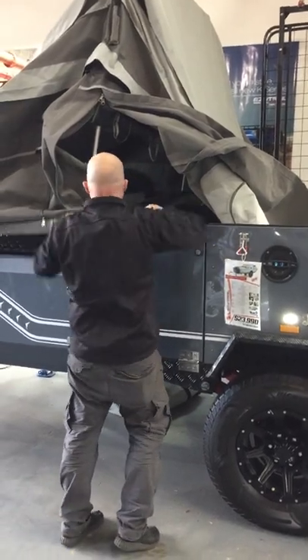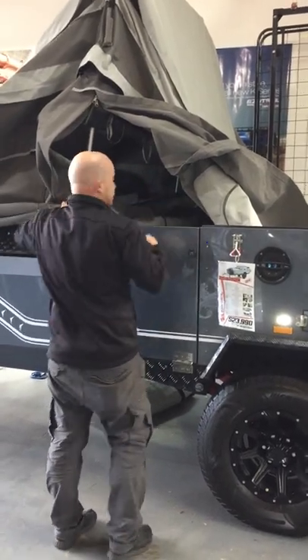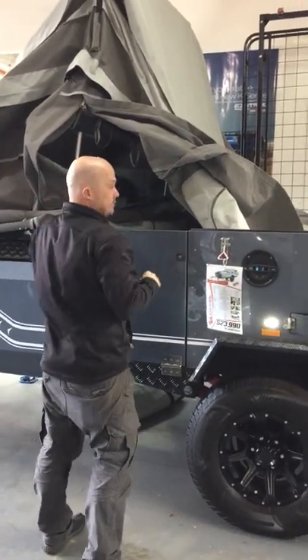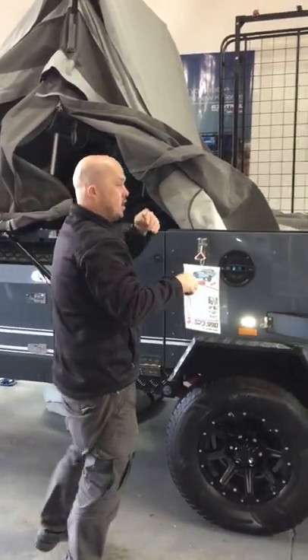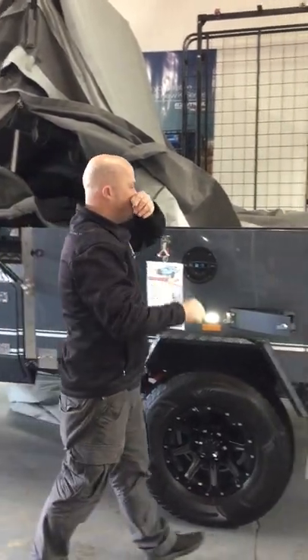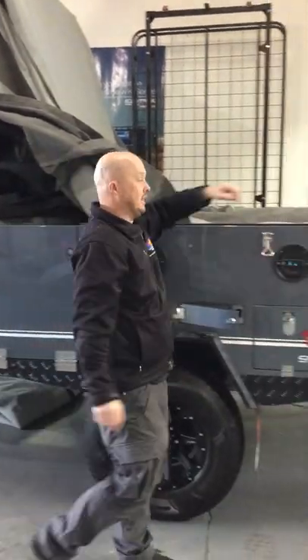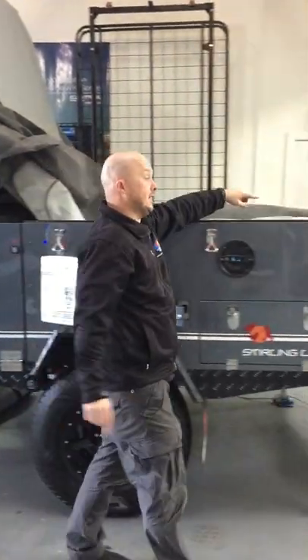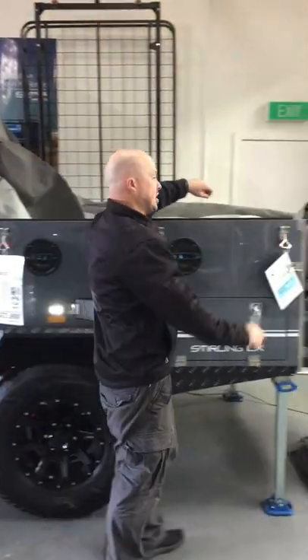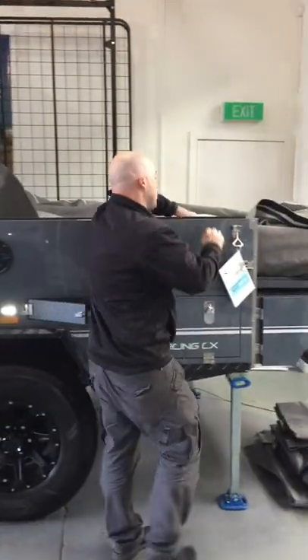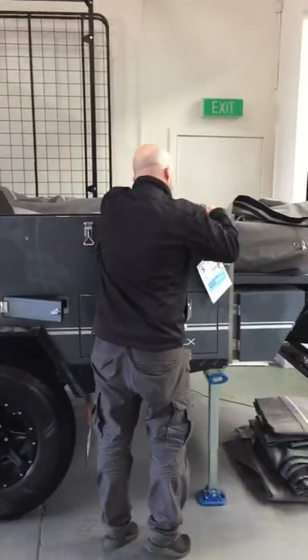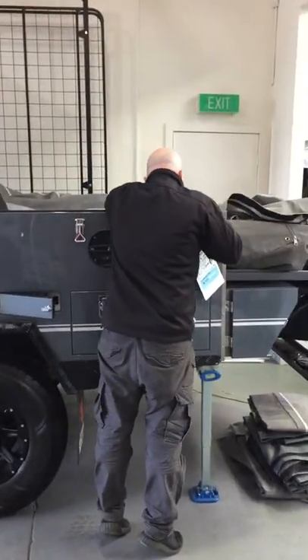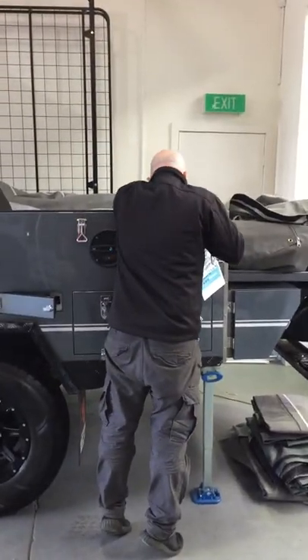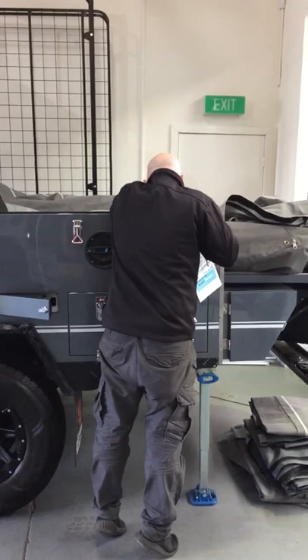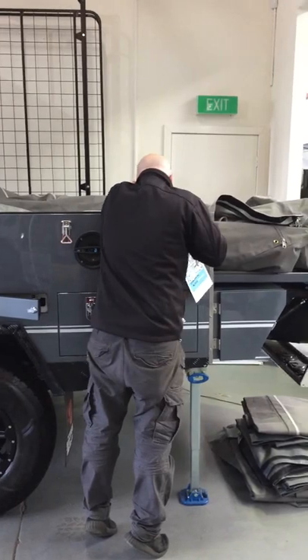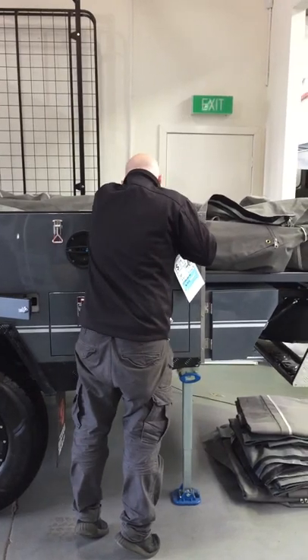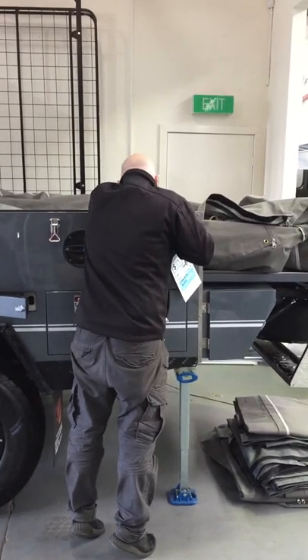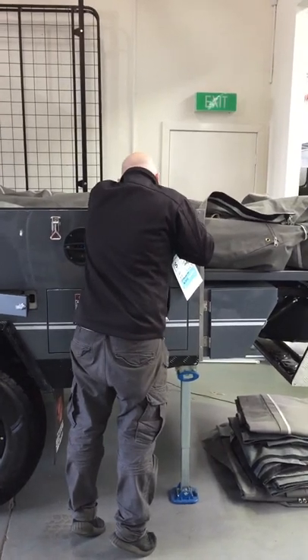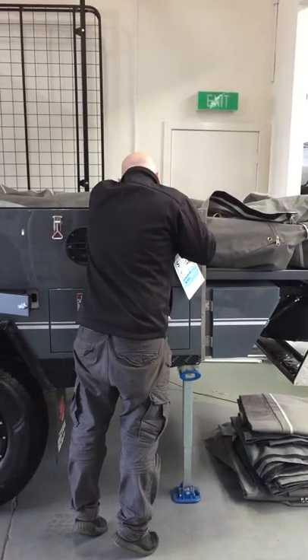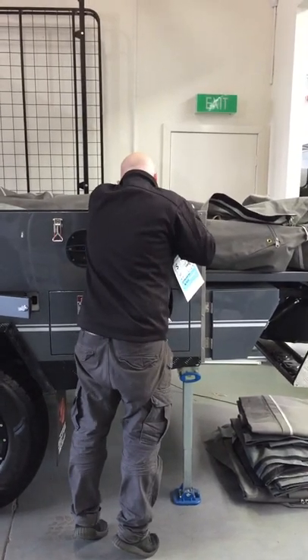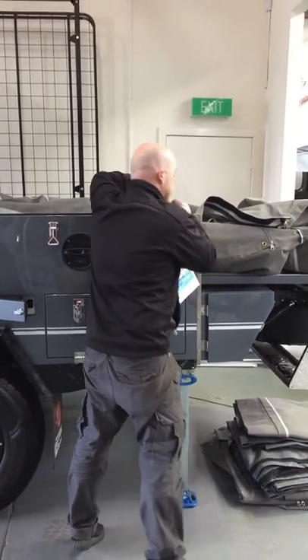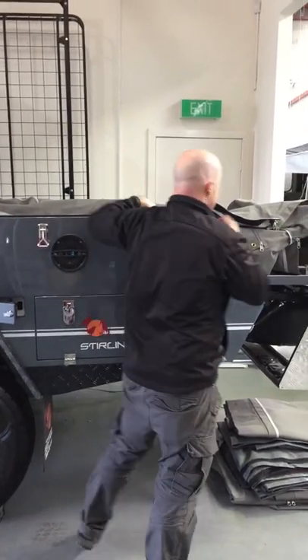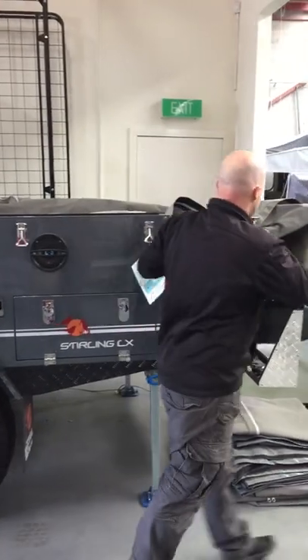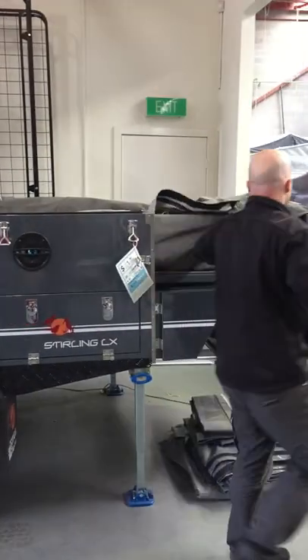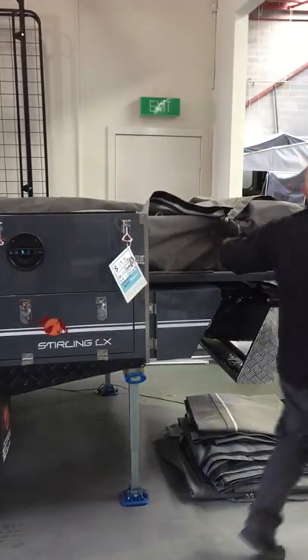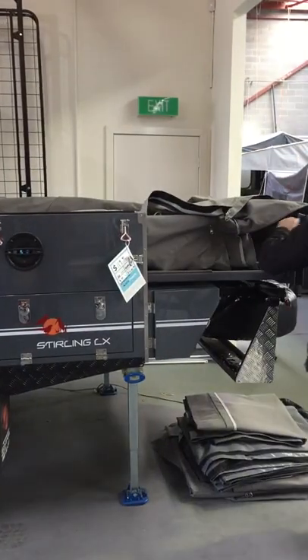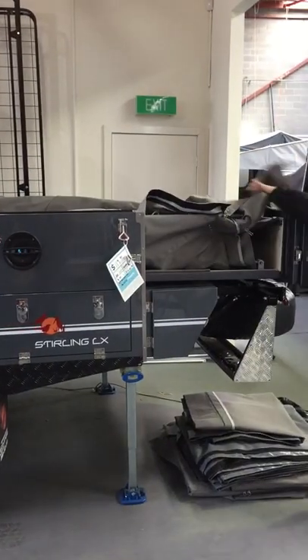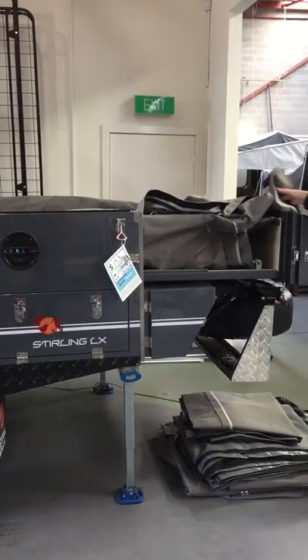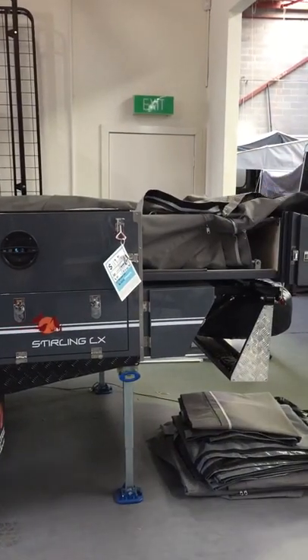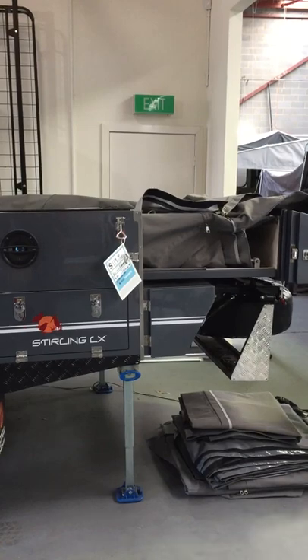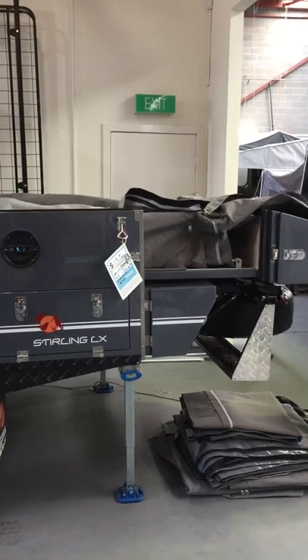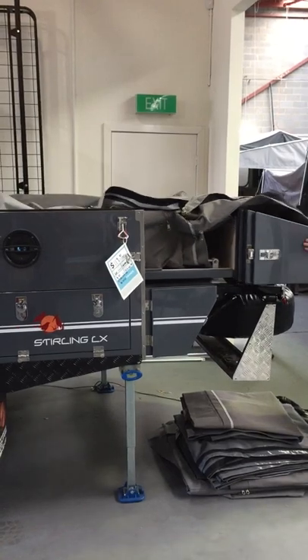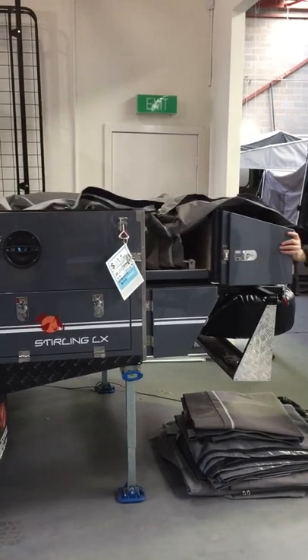Once the stairs are up, I just need to release the latch here at the back that locks the rear slide into place. Once I've done that, I can slide in my rear slide.